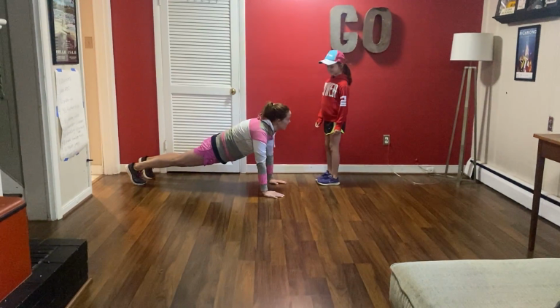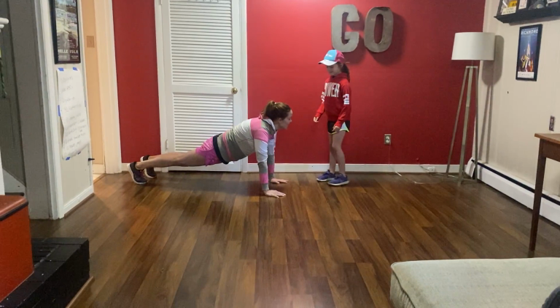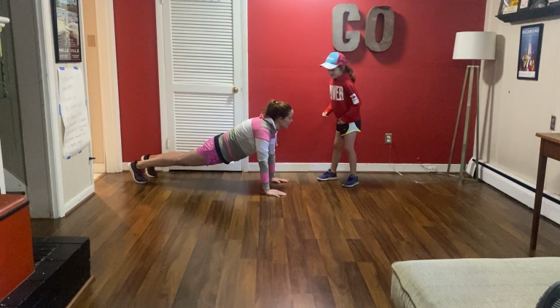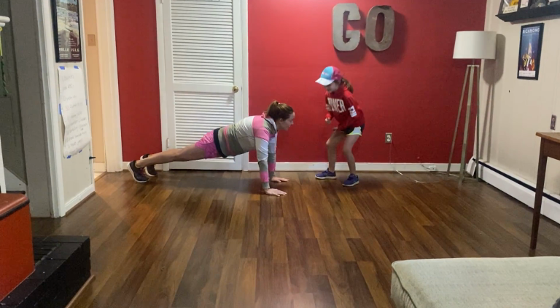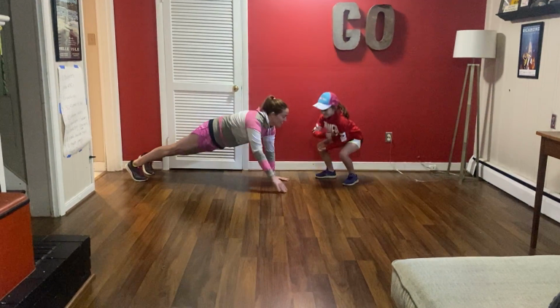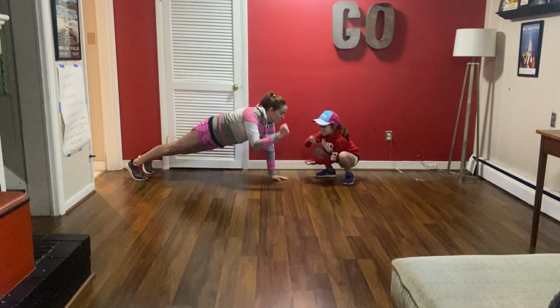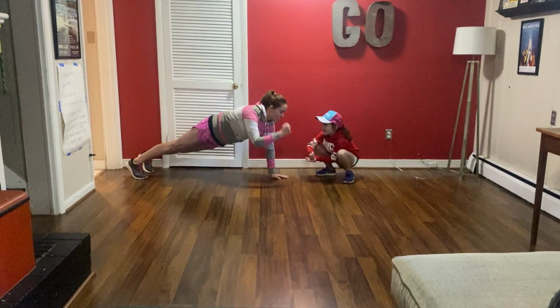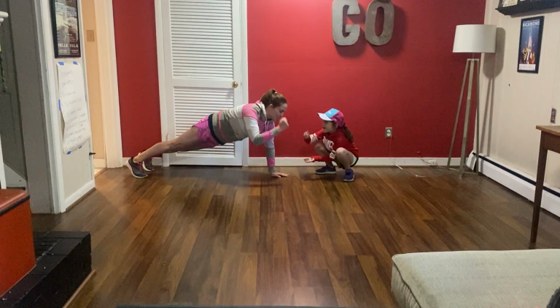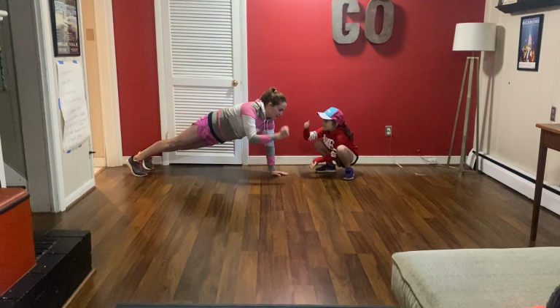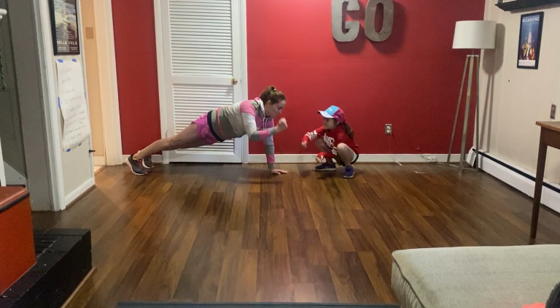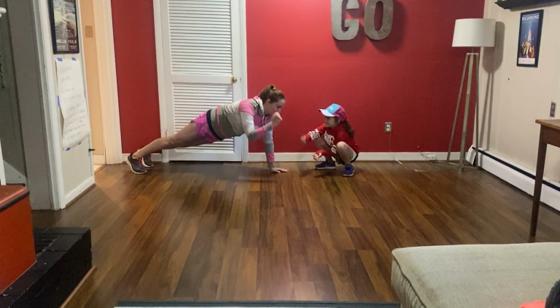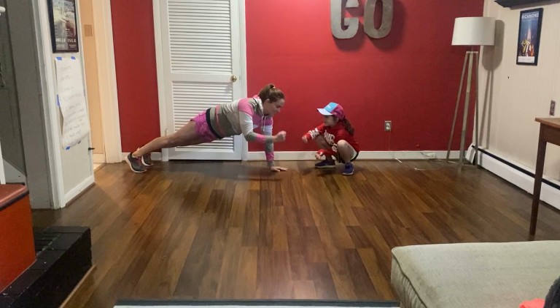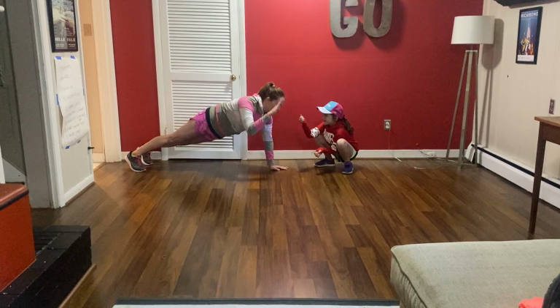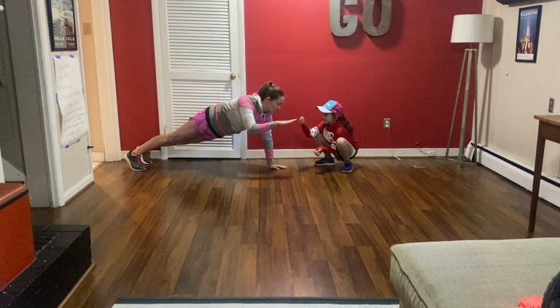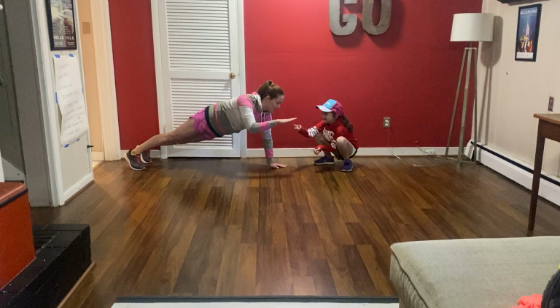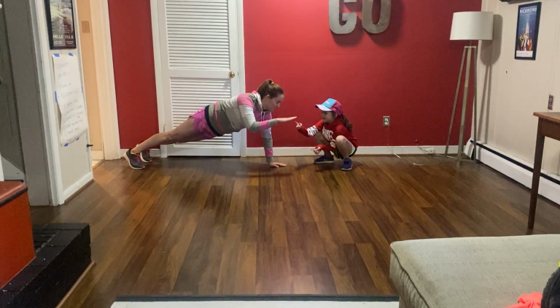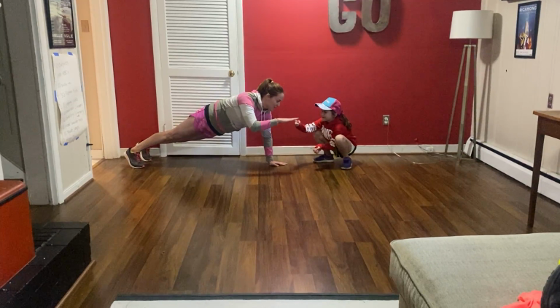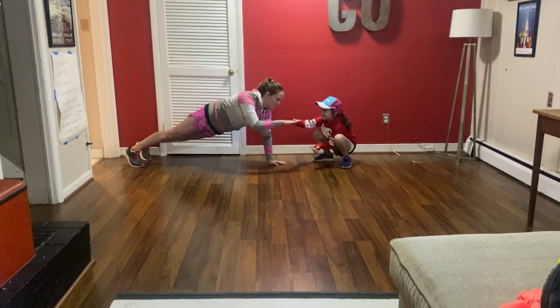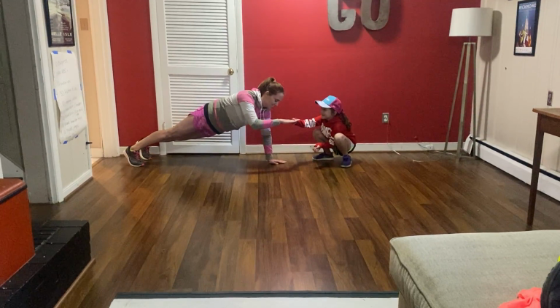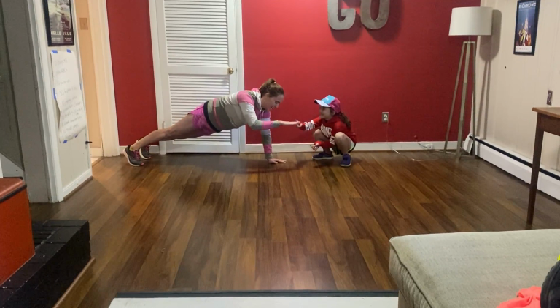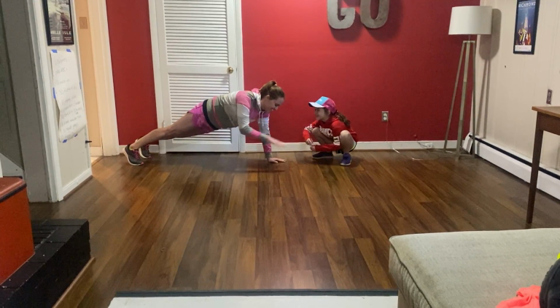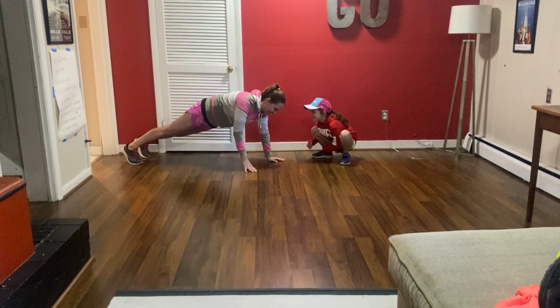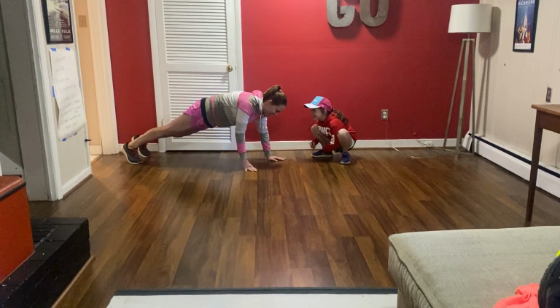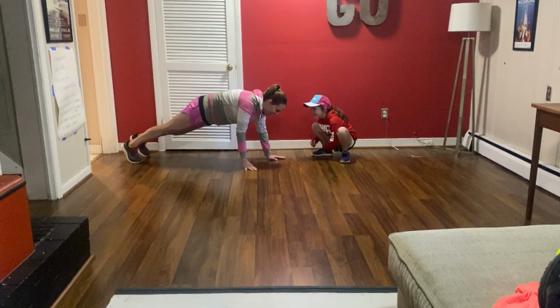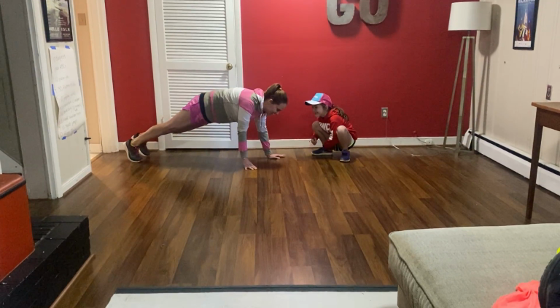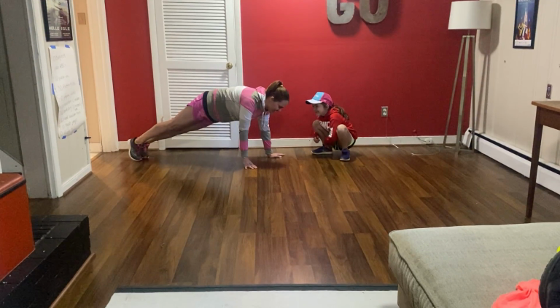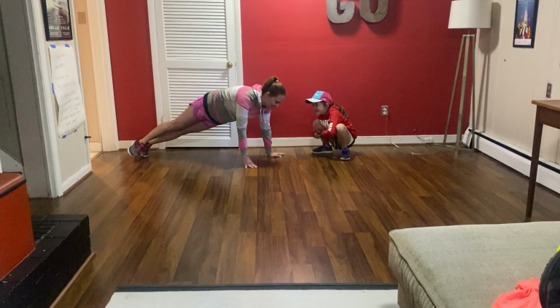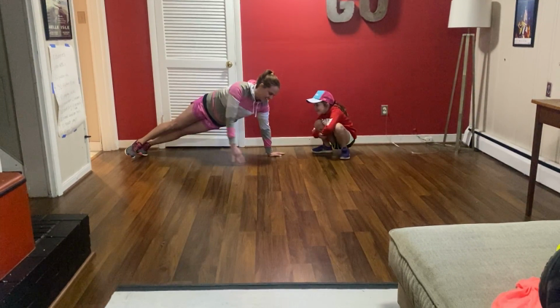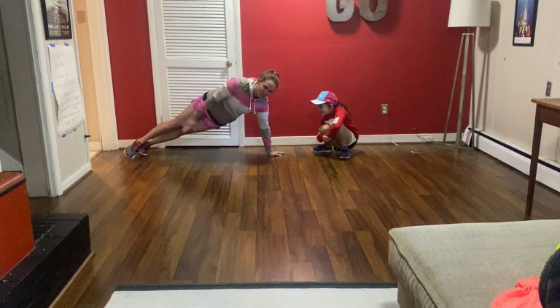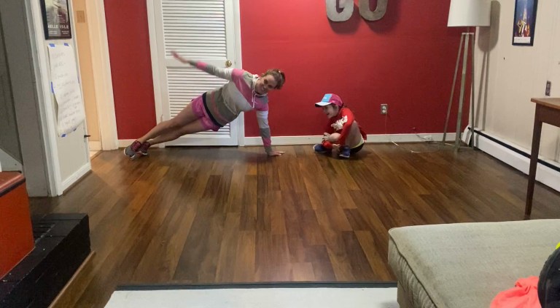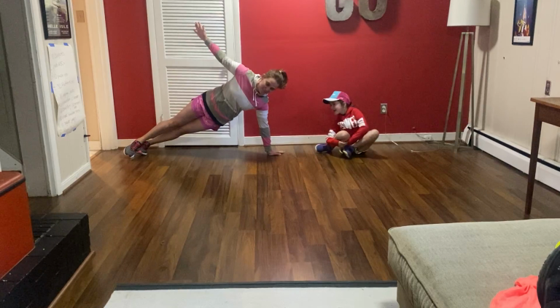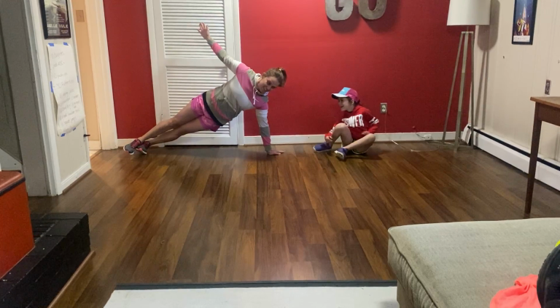All right, ready? Rock, paper, scissor, shoot. Oh, she got me again. All right, so then I'm here, or I go to a side plank.